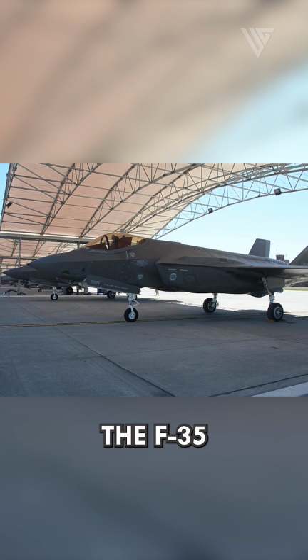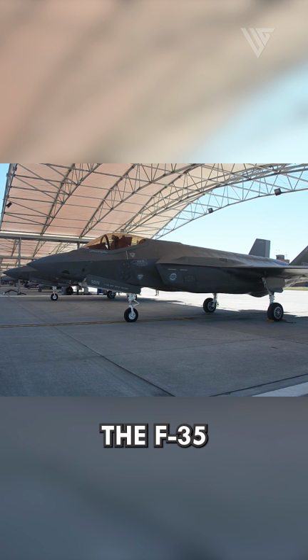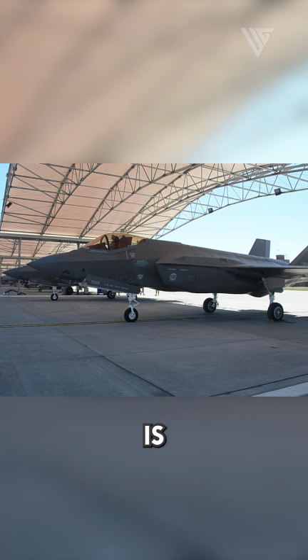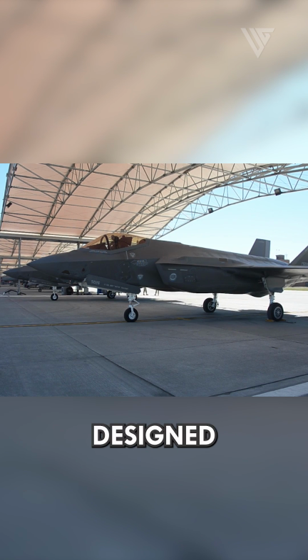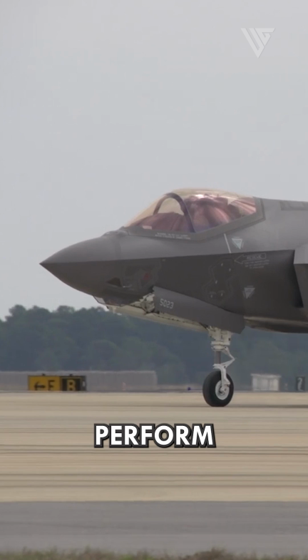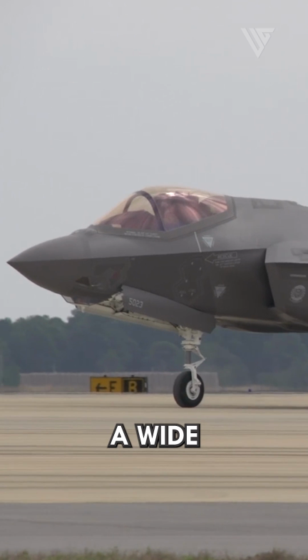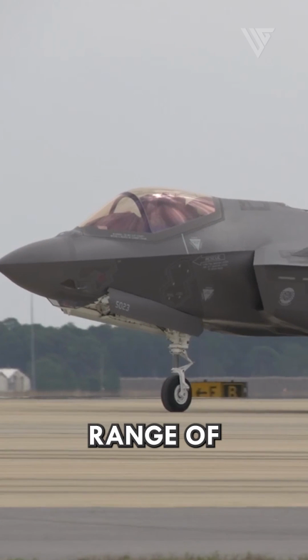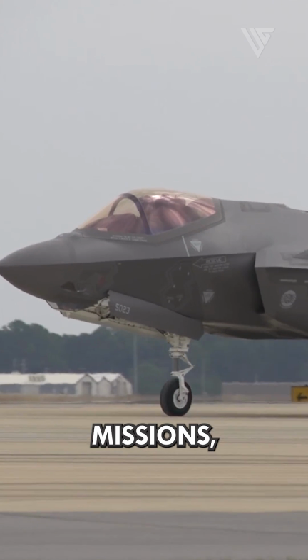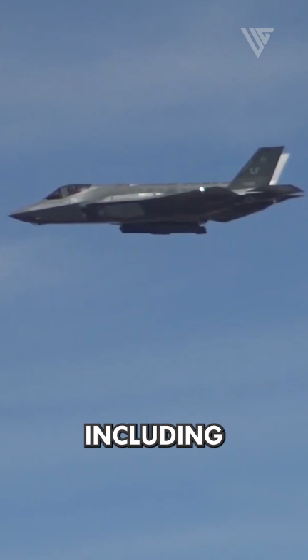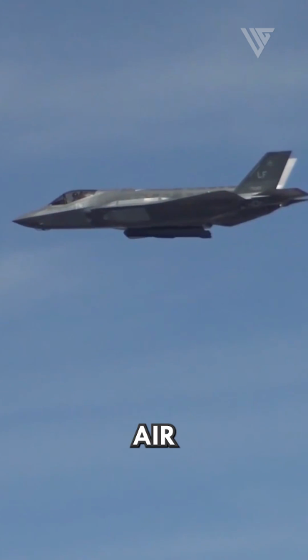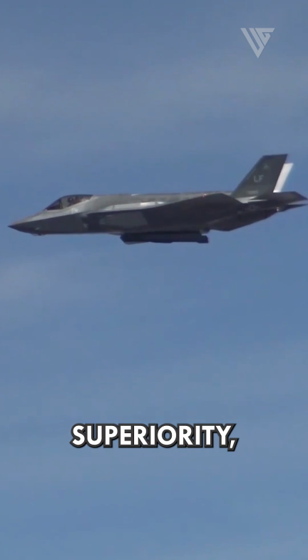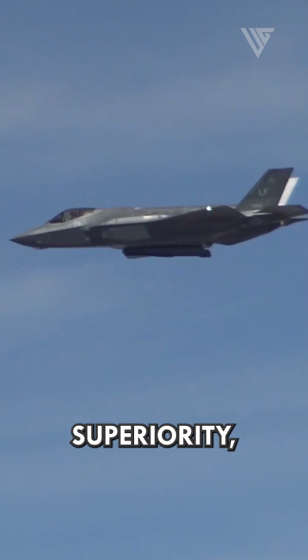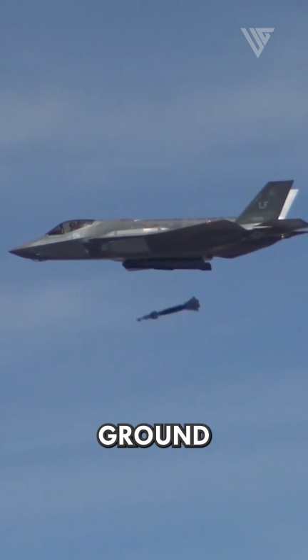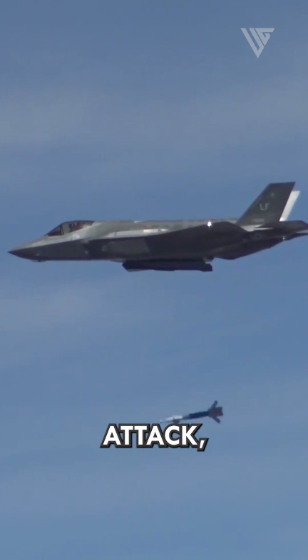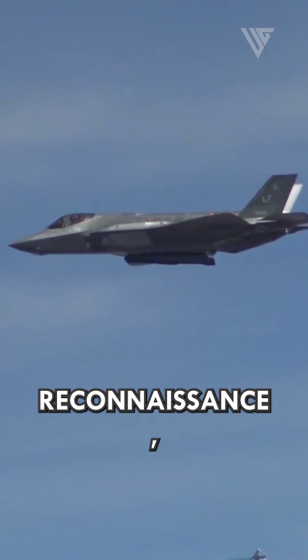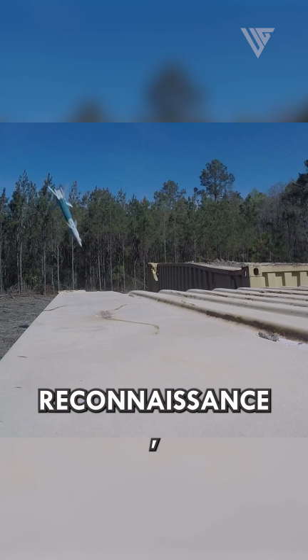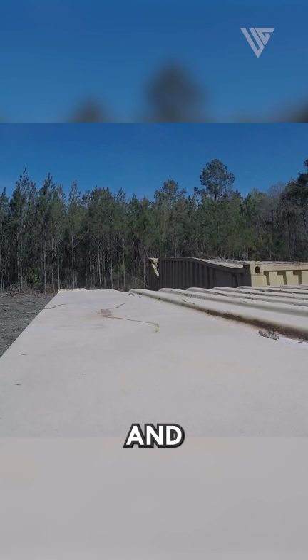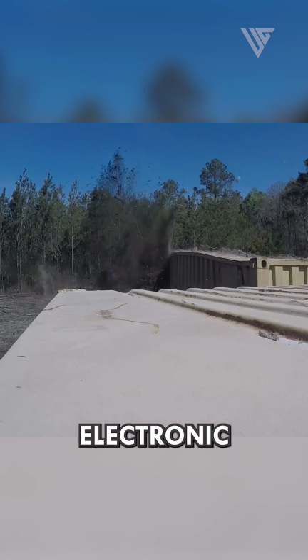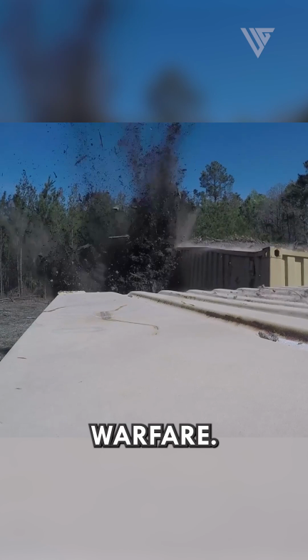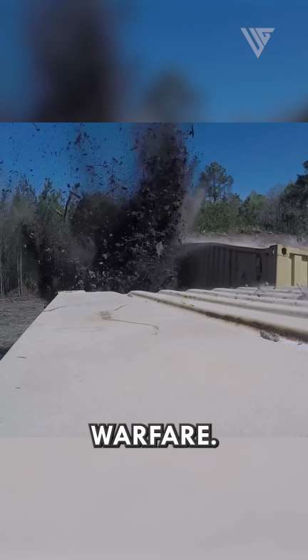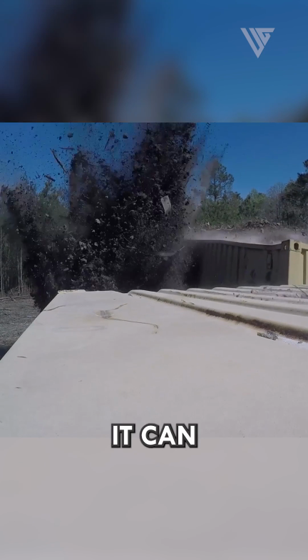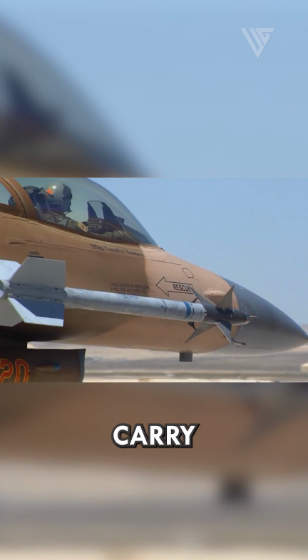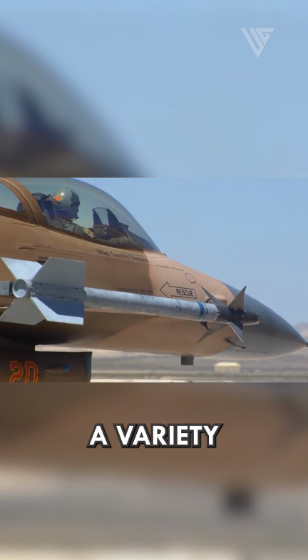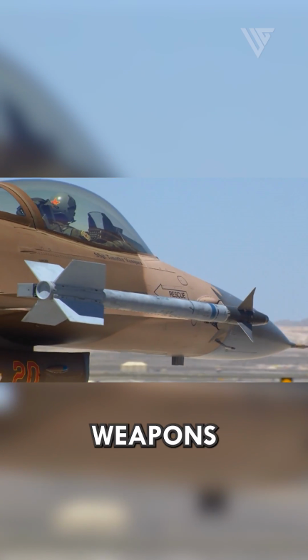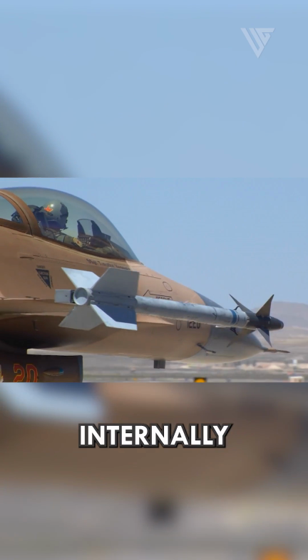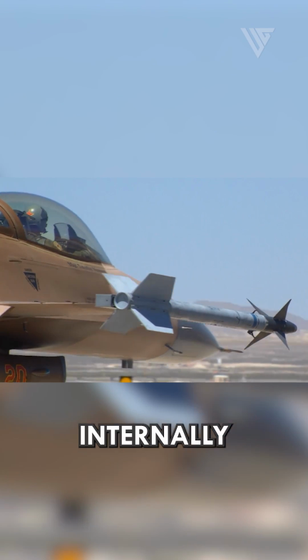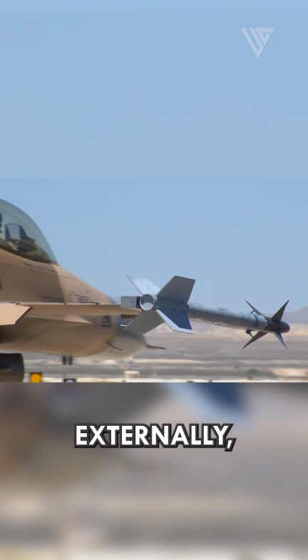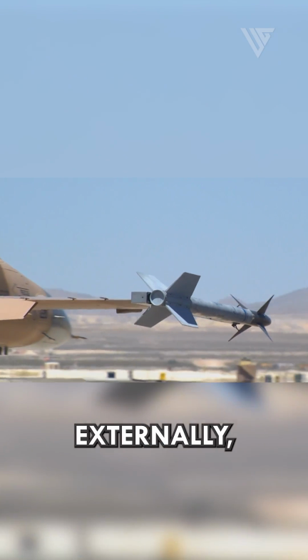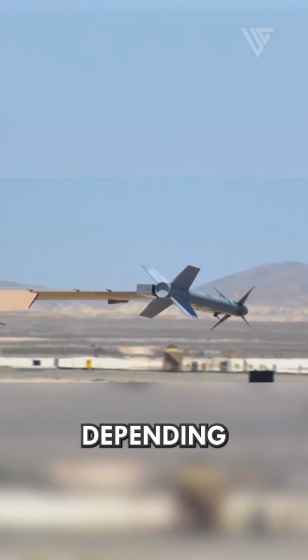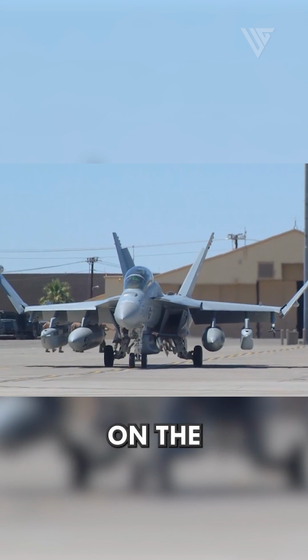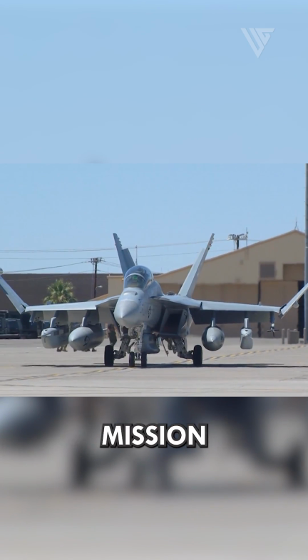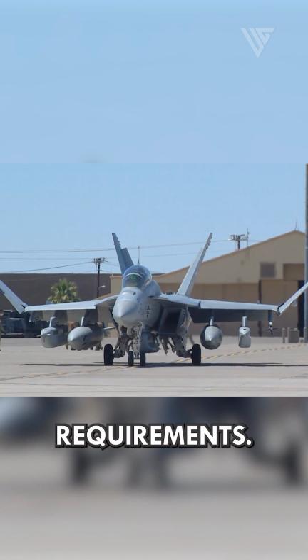The F-35 is designed to perform a wide range of missions, including air superiority, ground attack, reconnaissance, and electronic warfare. It can carry a variety of weapons internally and externally, depending on the mission requirements.